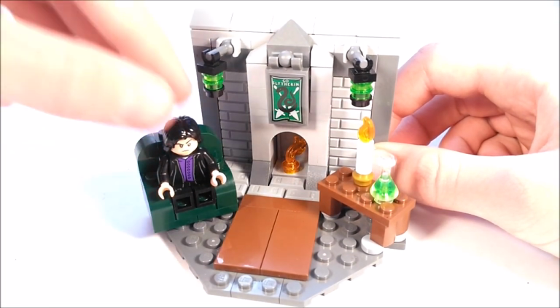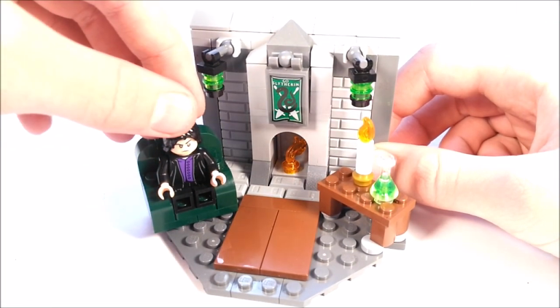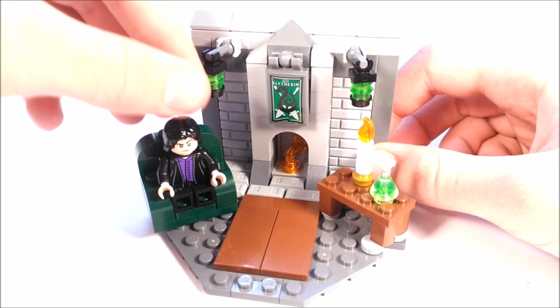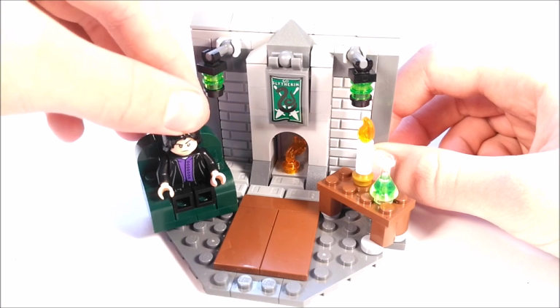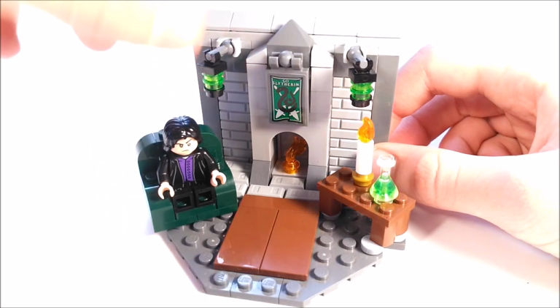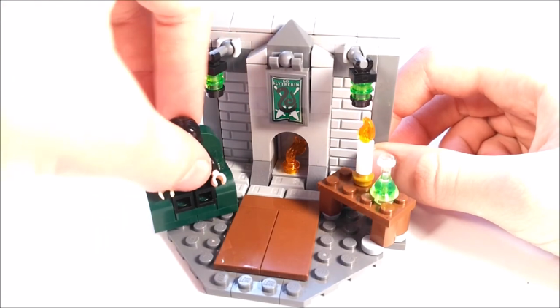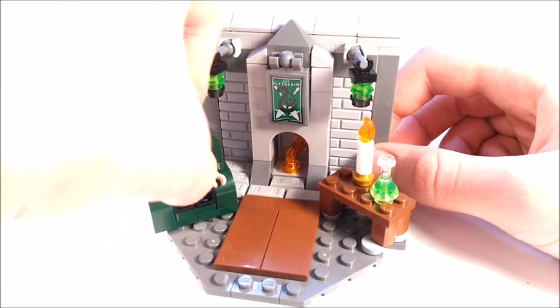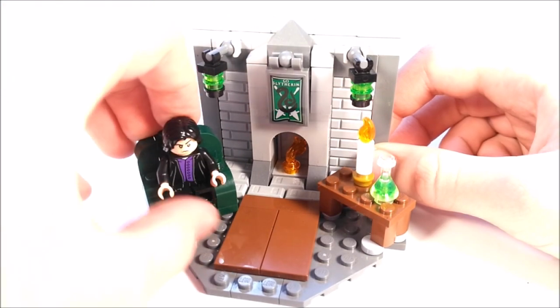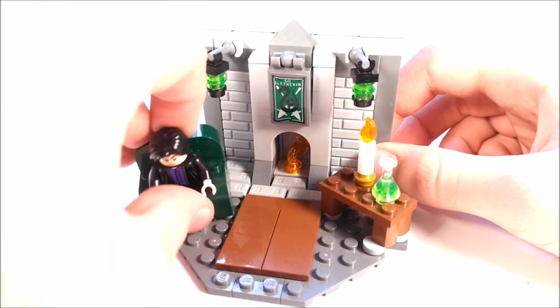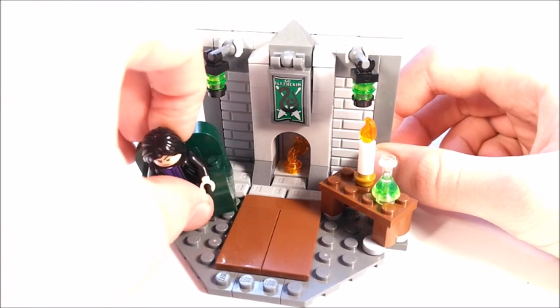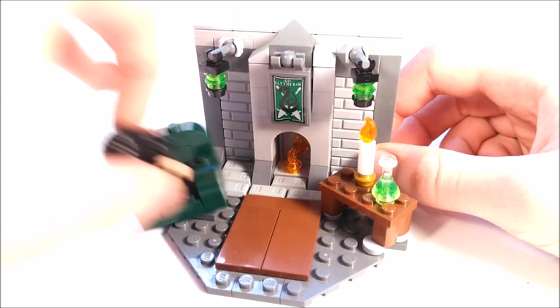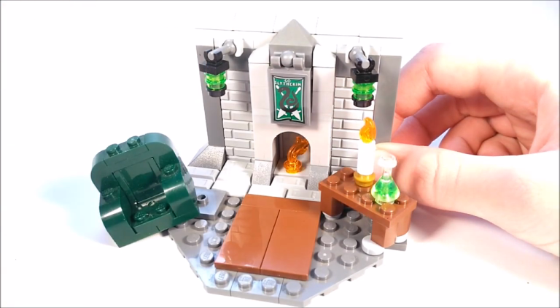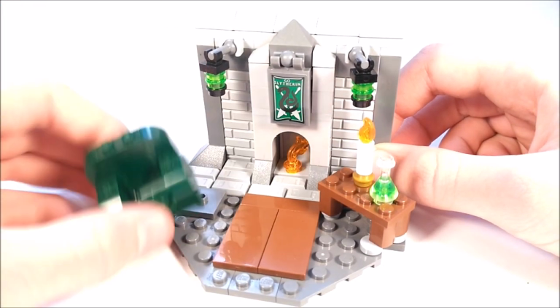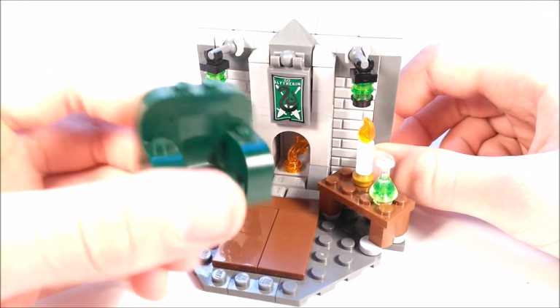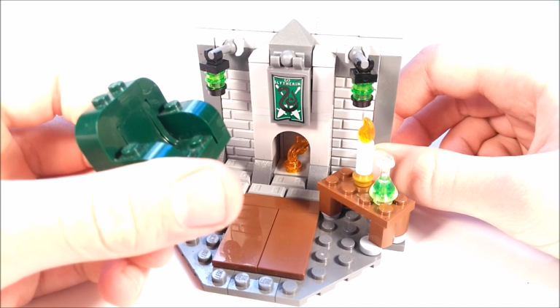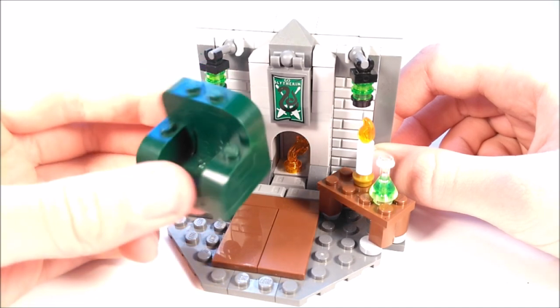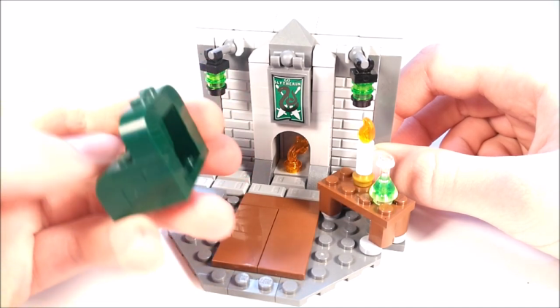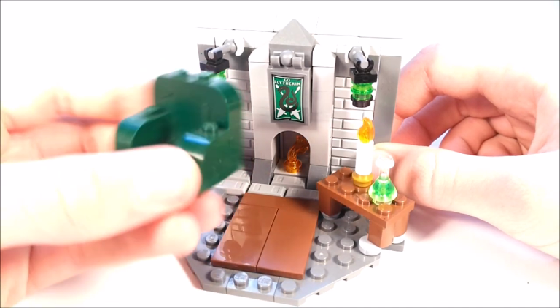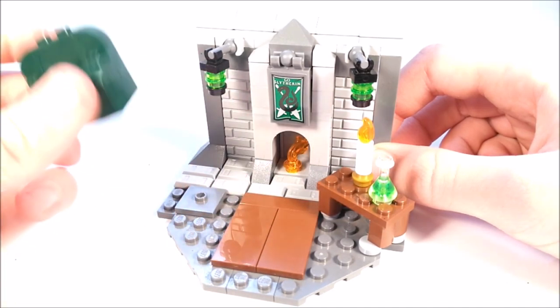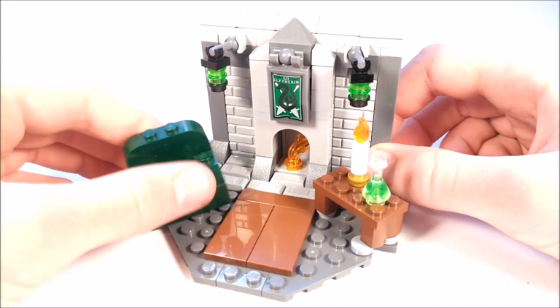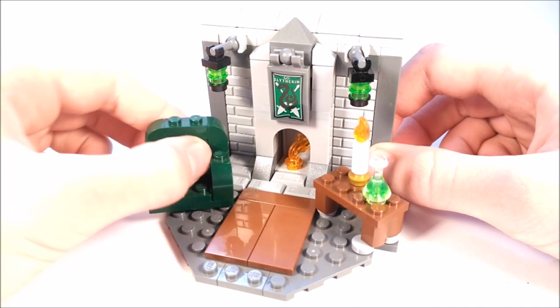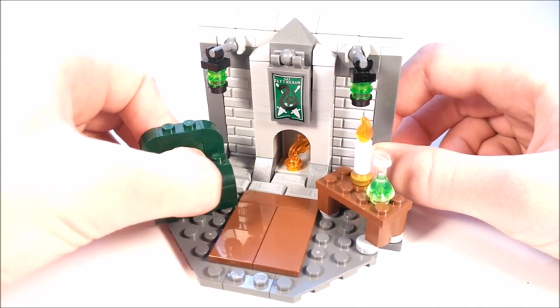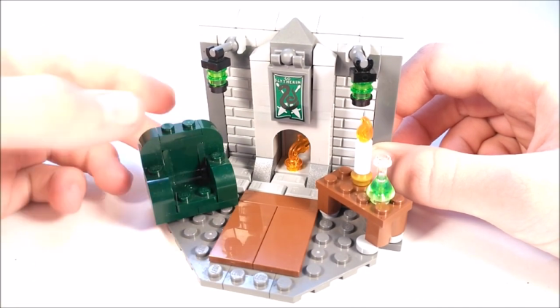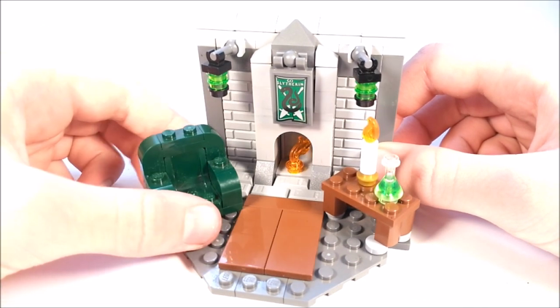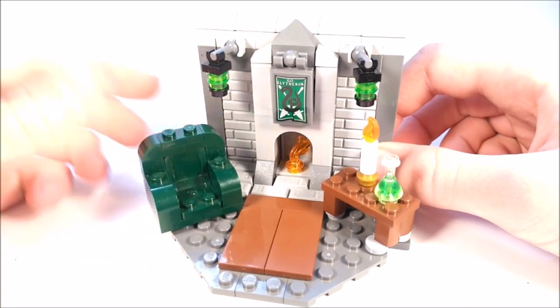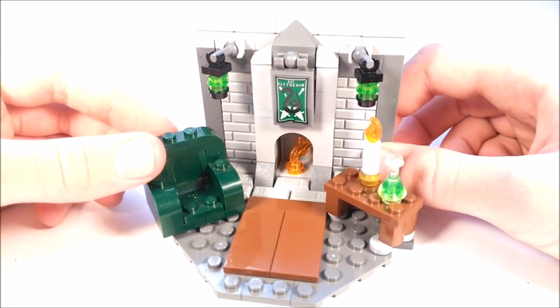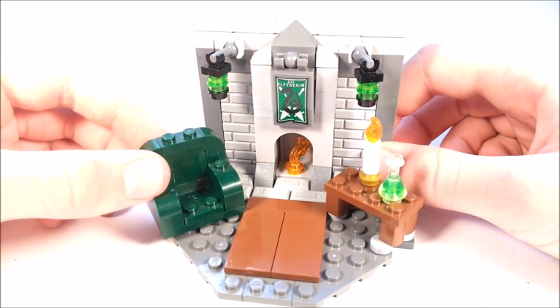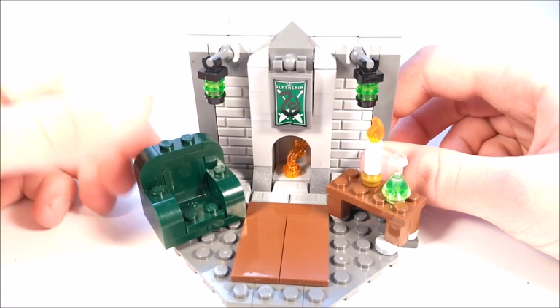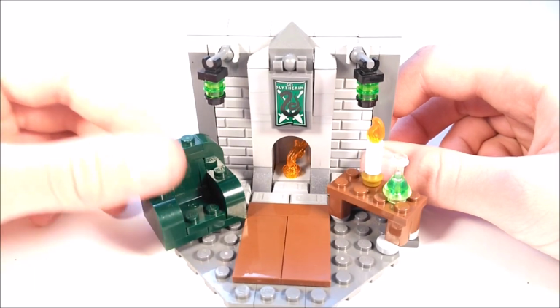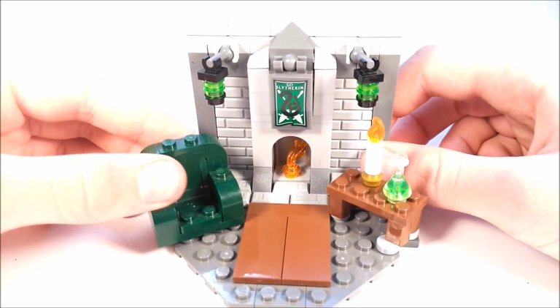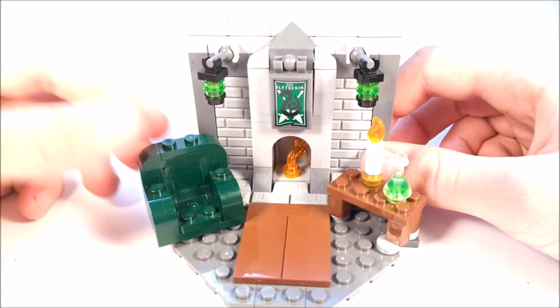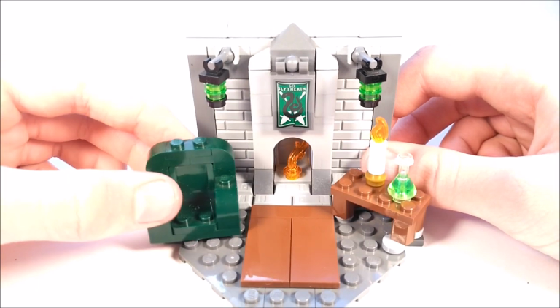I decided to put Snape in the chair right here, which is the same build from the Sanctum Sanctorum set. I just decided that was perfect, so I added that in there, which is really what inspired me to make this whole Slytherin common room mock.